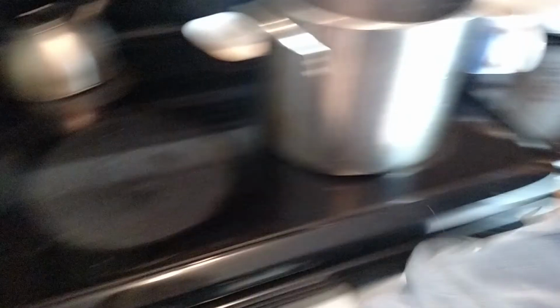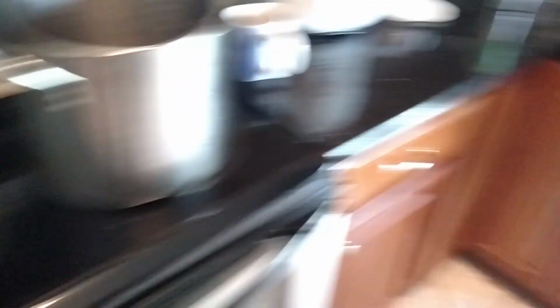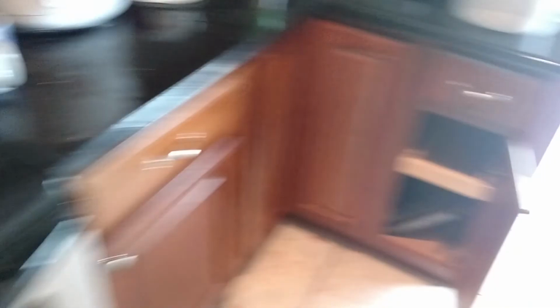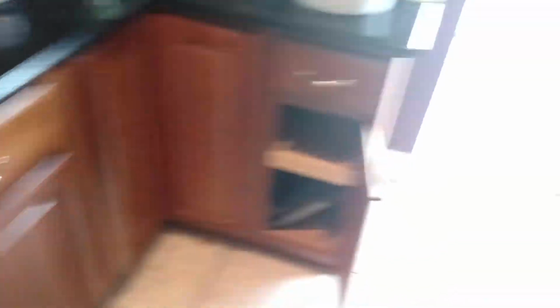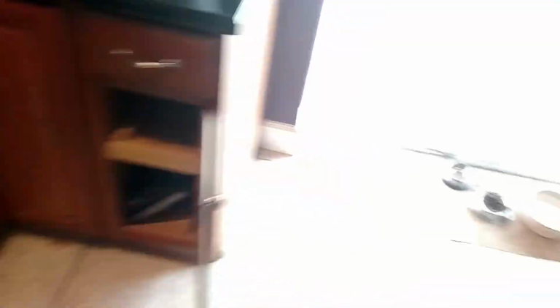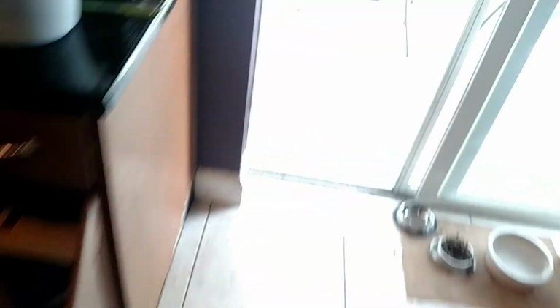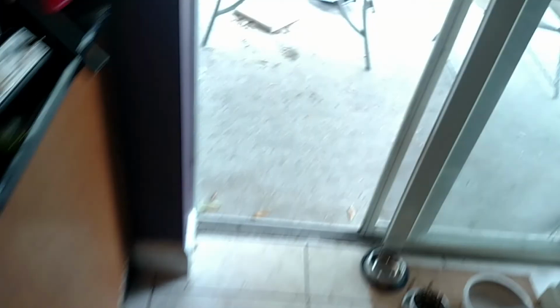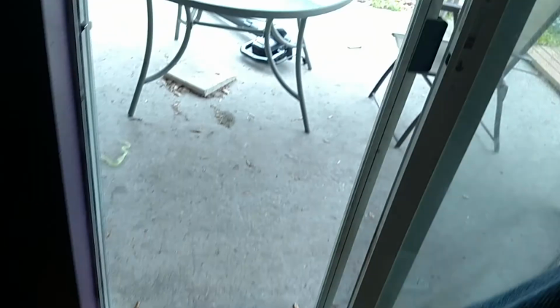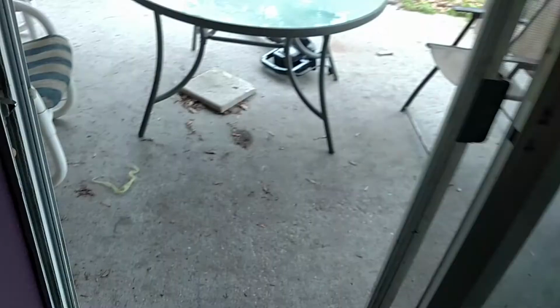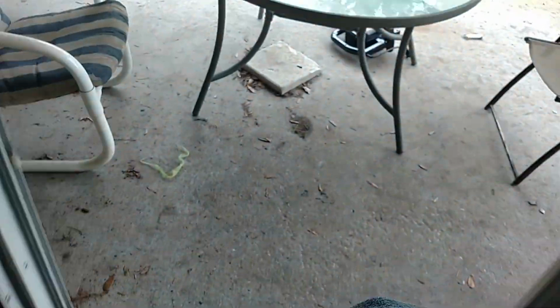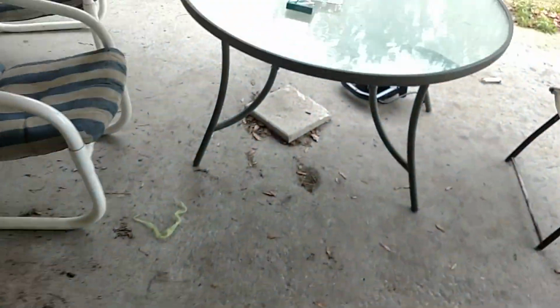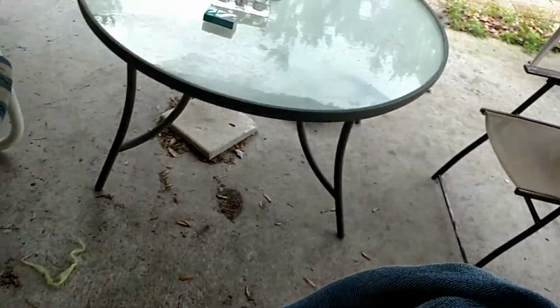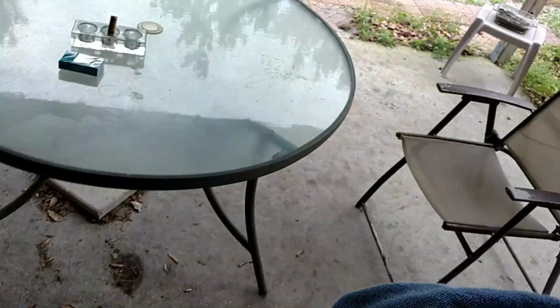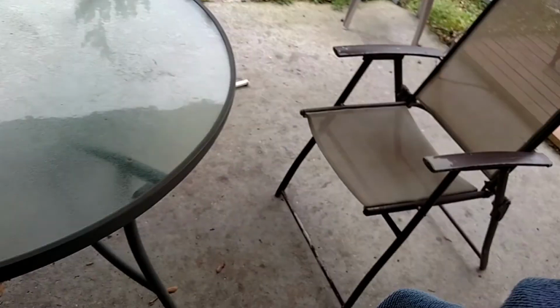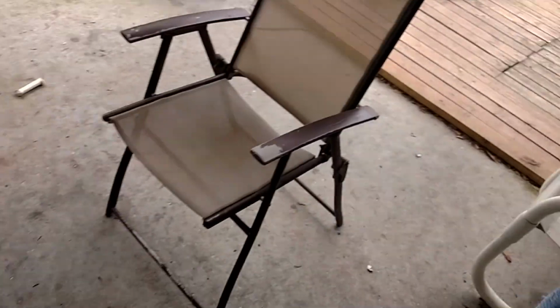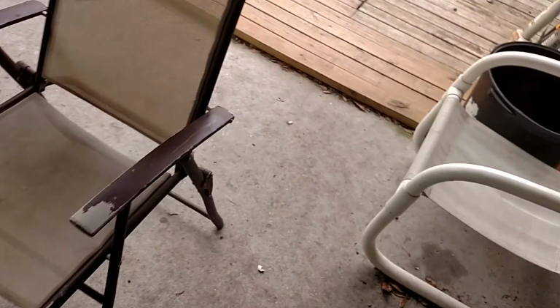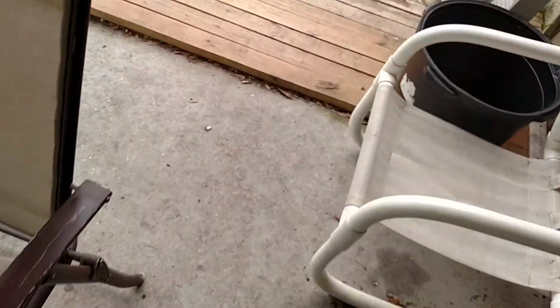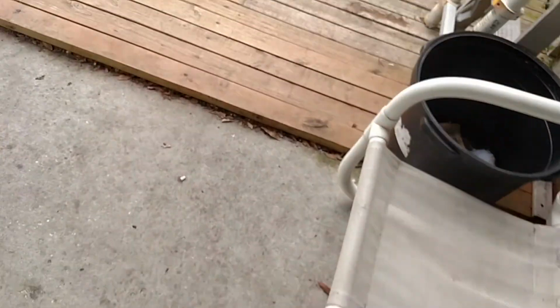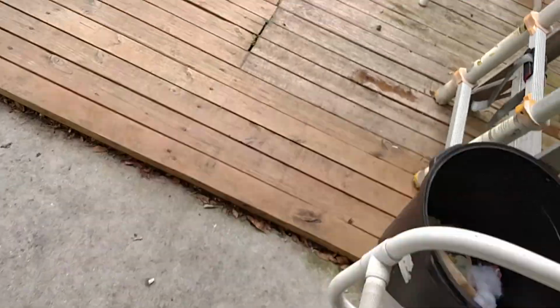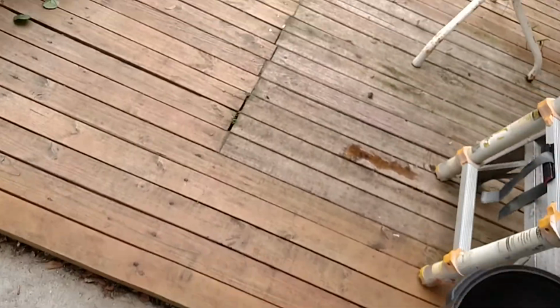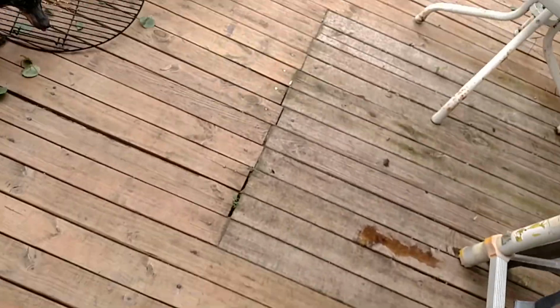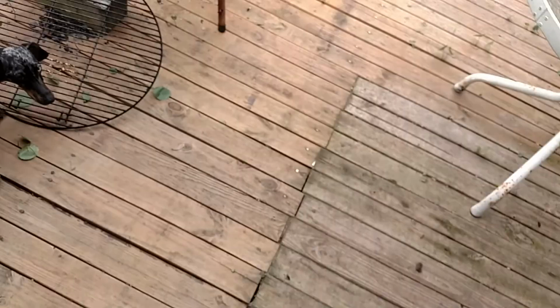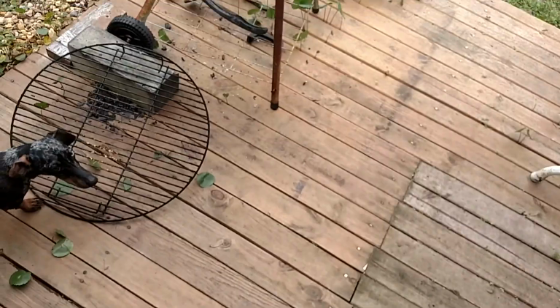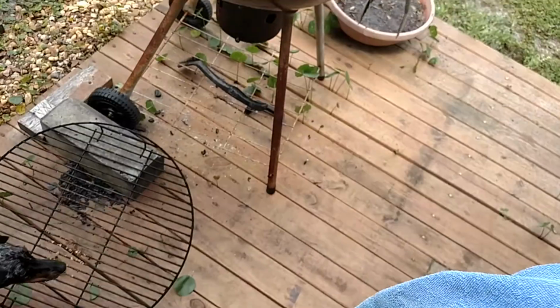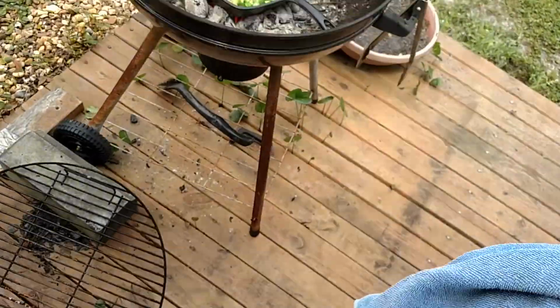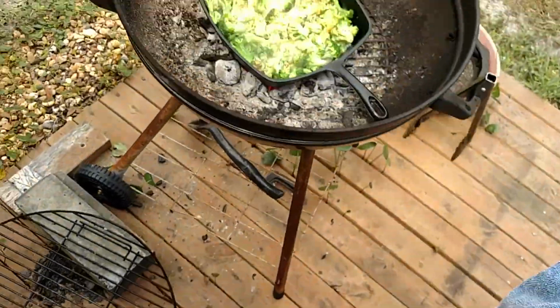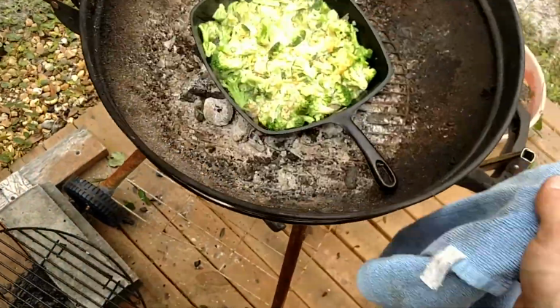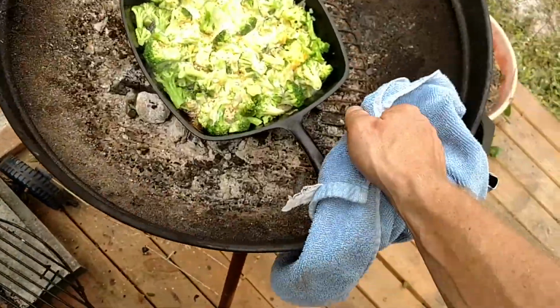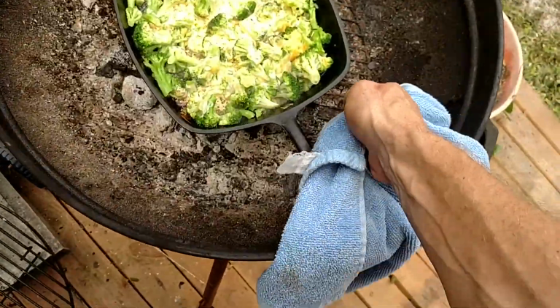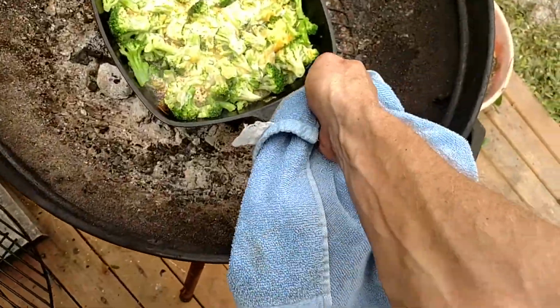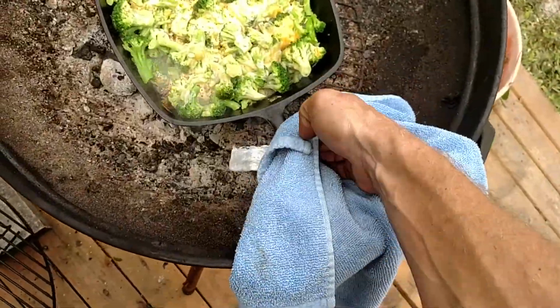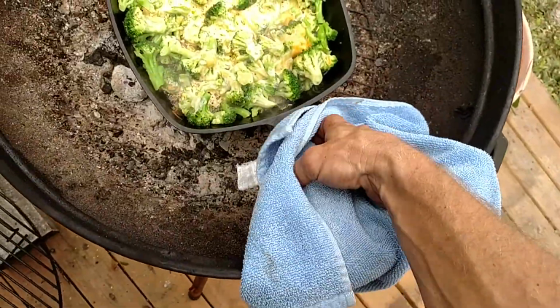It is ready. I'm going to grab this towel so I can get it off. It didn't take long at all. I mean, you couldn't have done it that fast in the microwave. I'm telling you what.